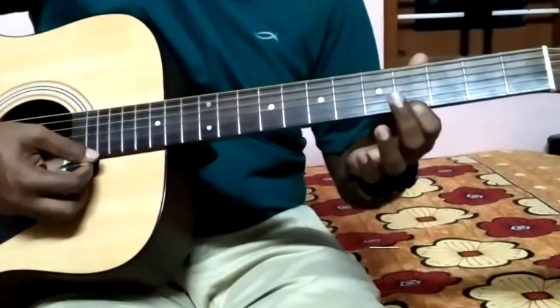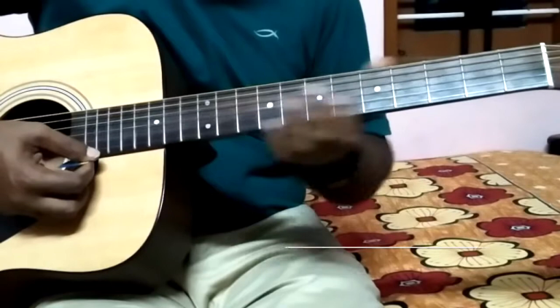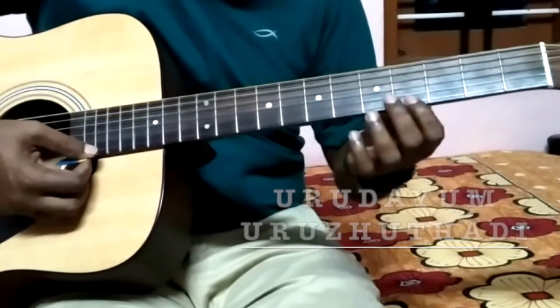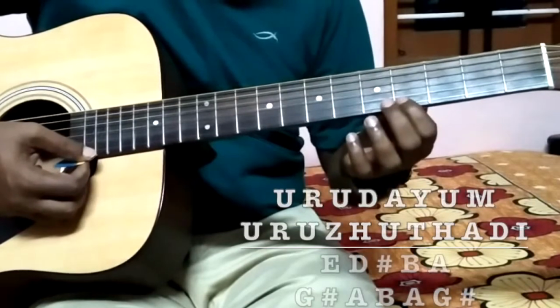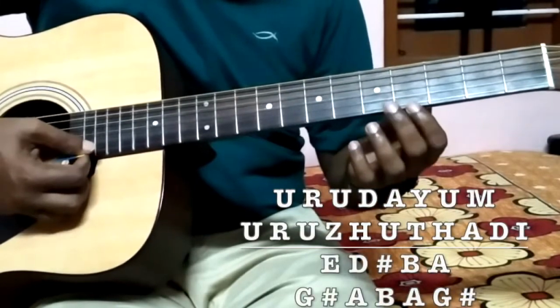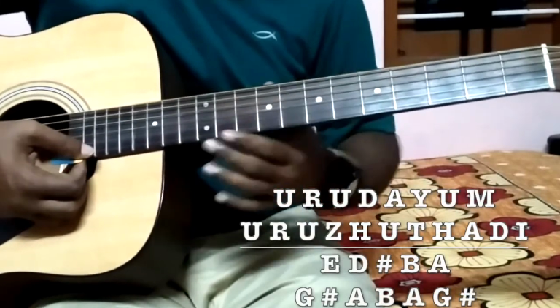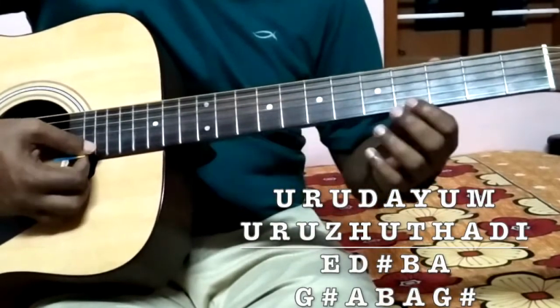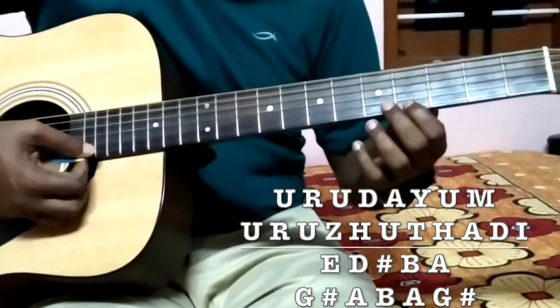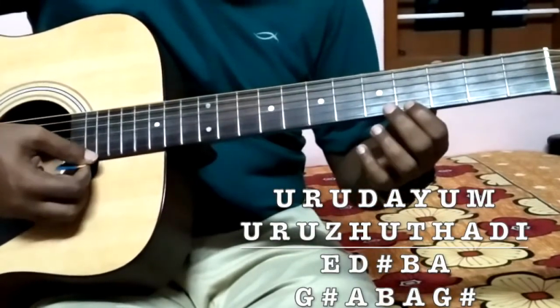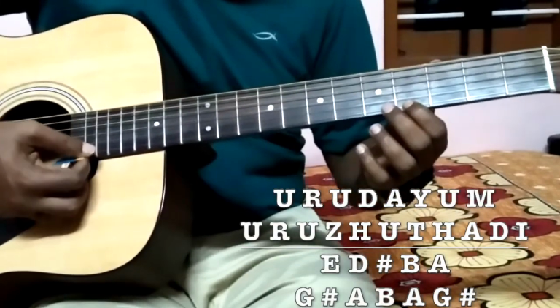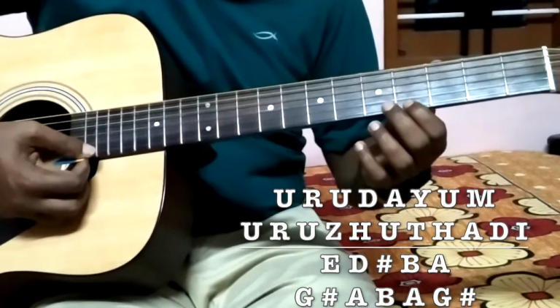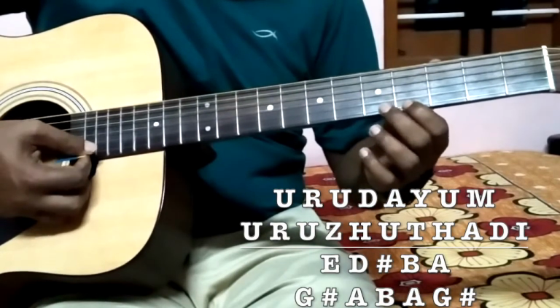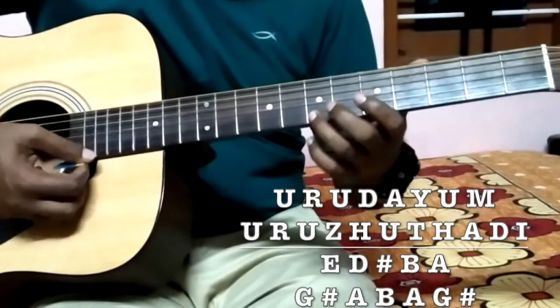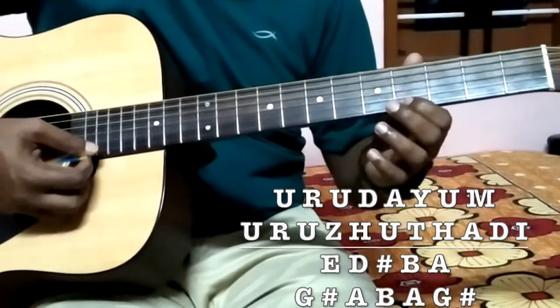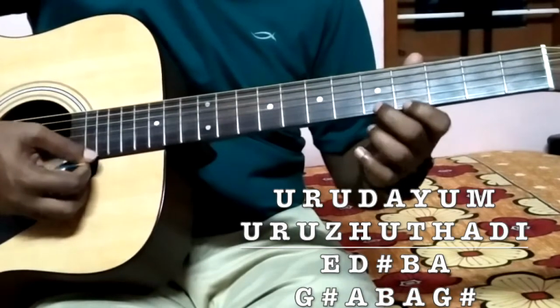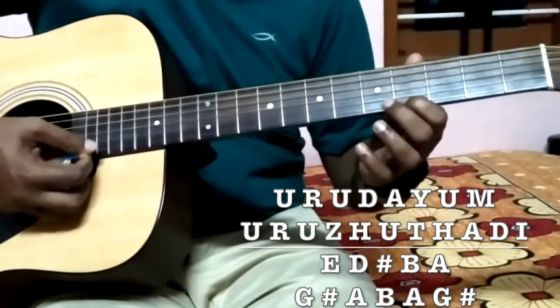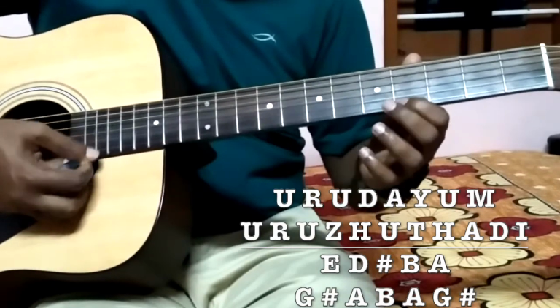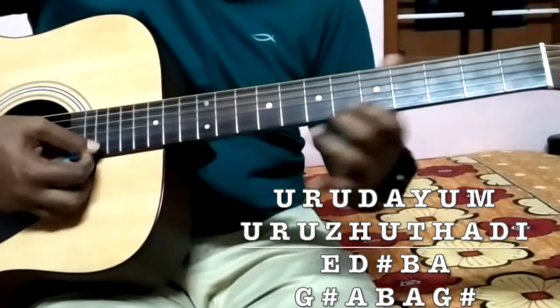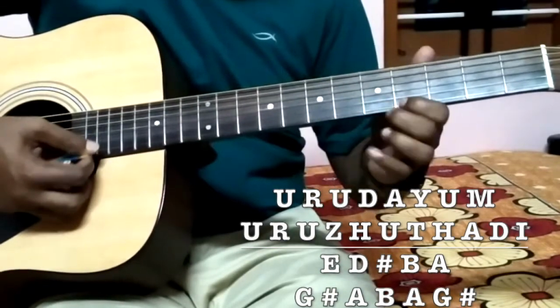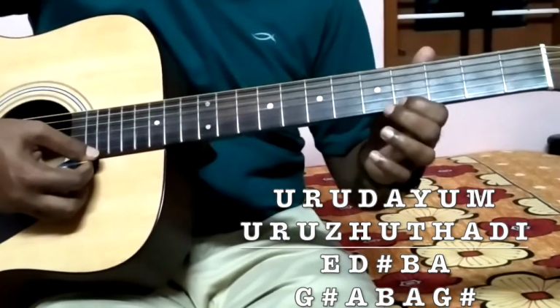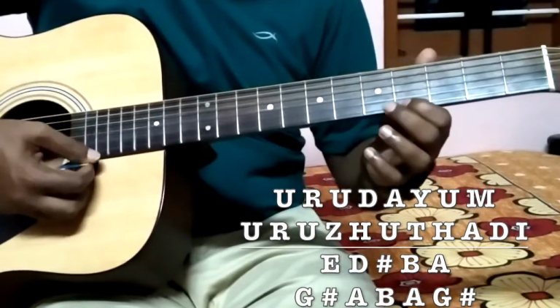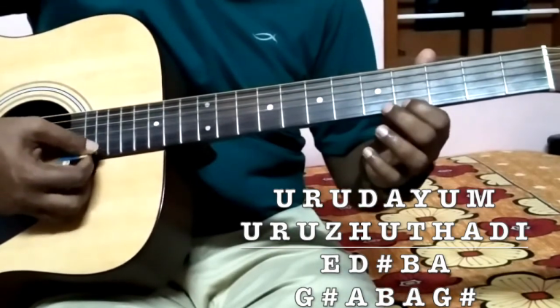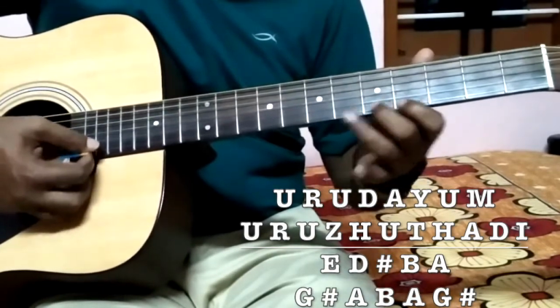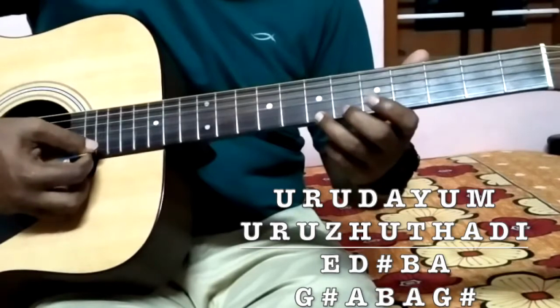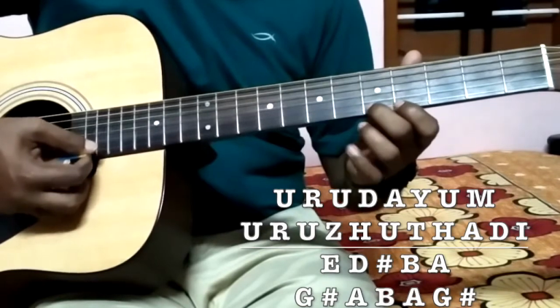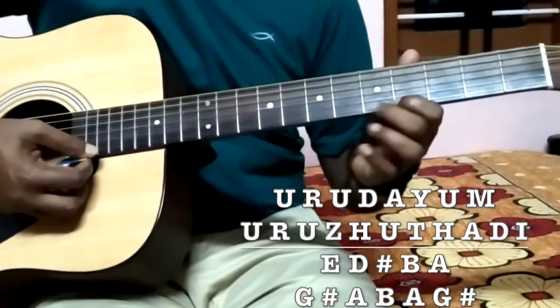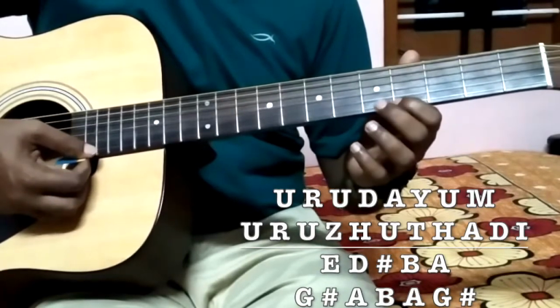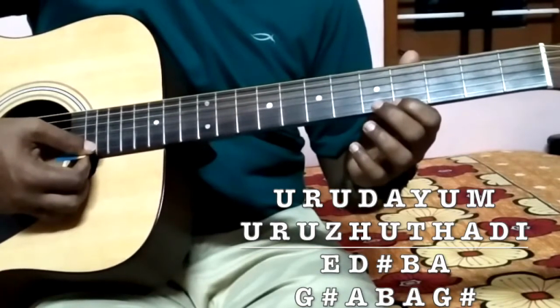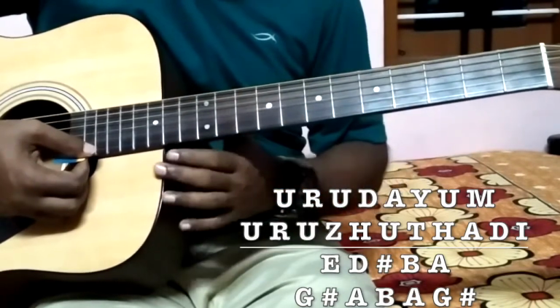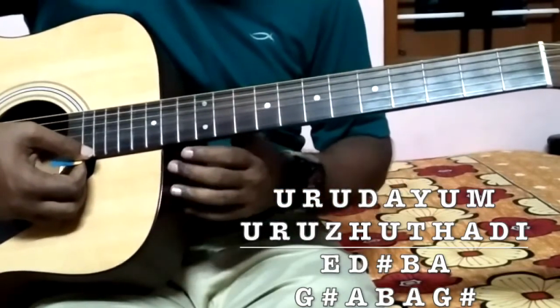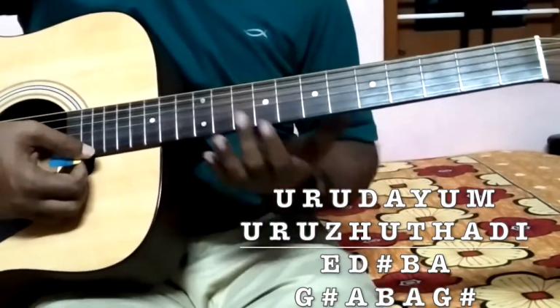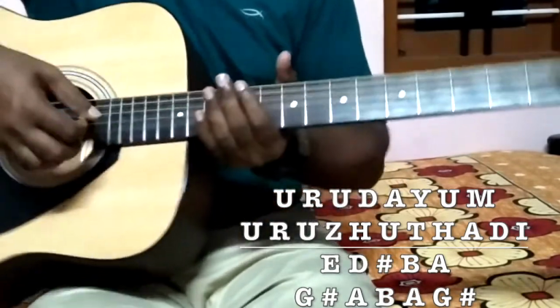And this part is G sharp, A, B. And again G sharp, A, B, G sharp, A, B, A, G sharp. And the next part is very interesting.